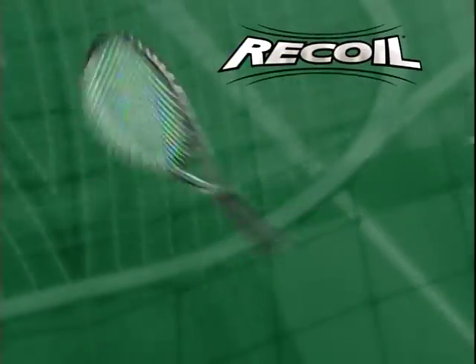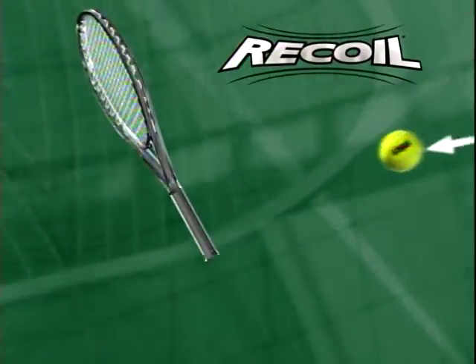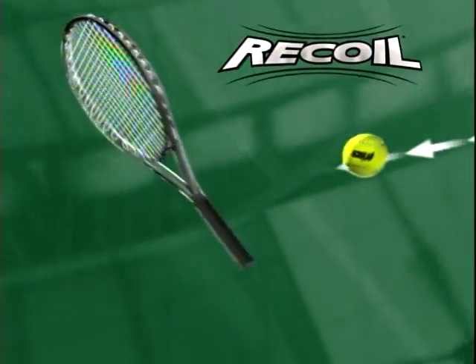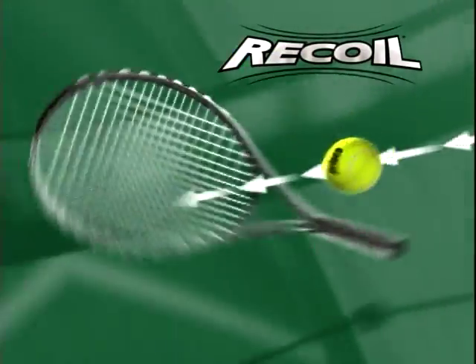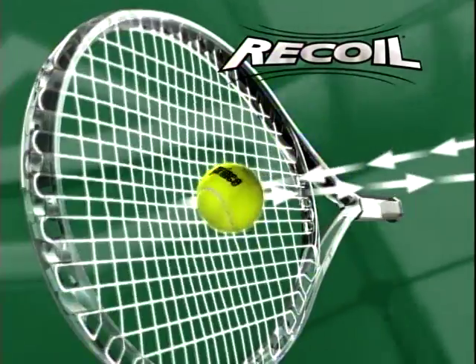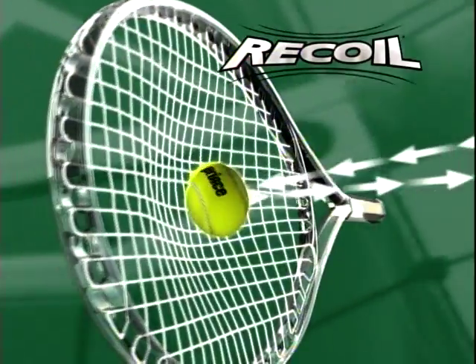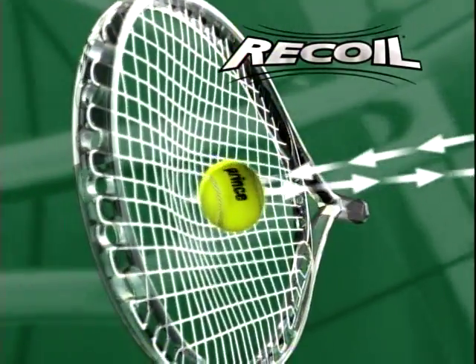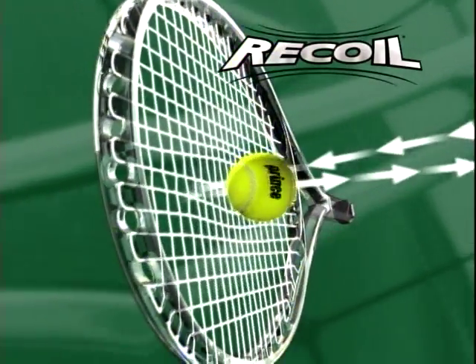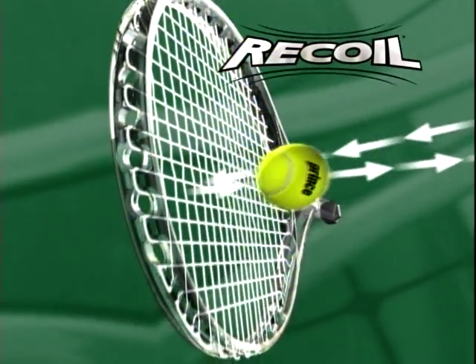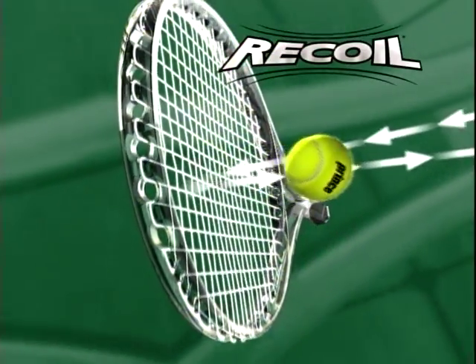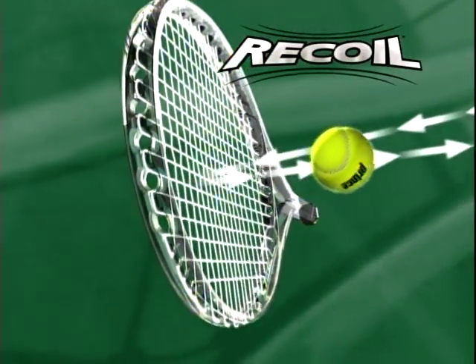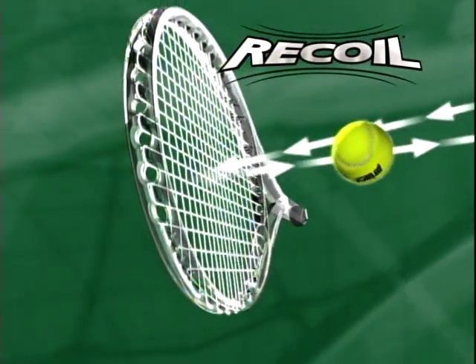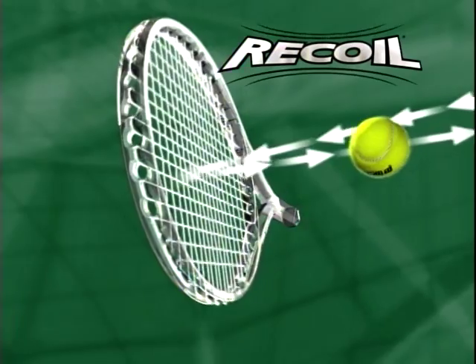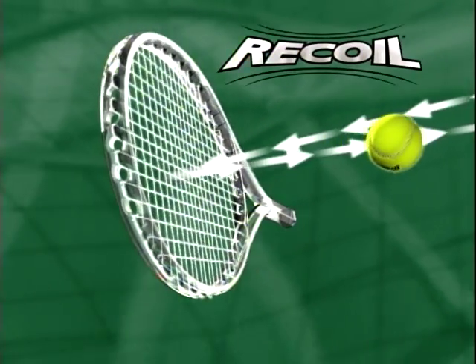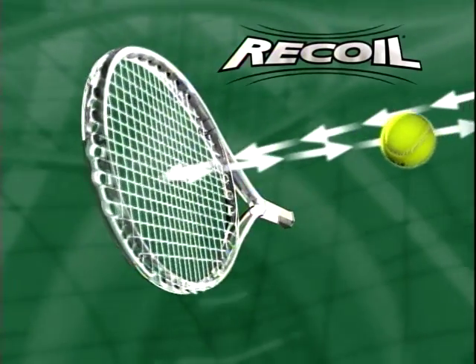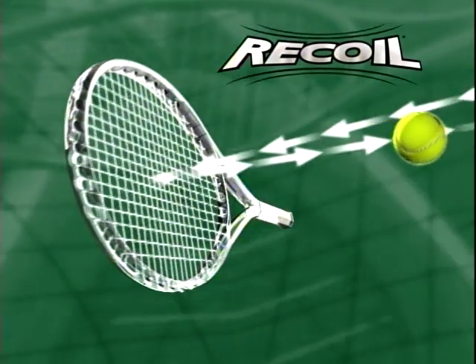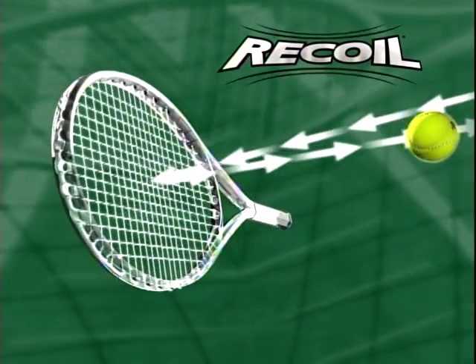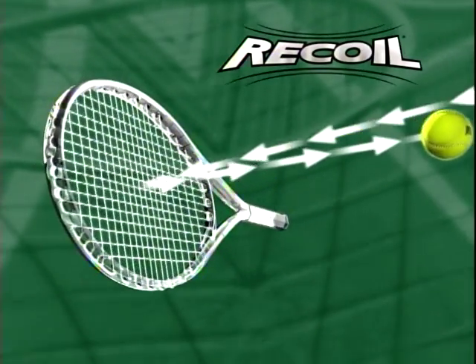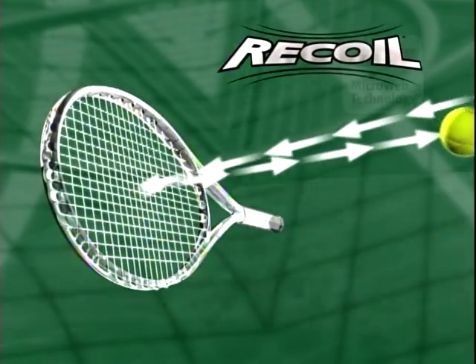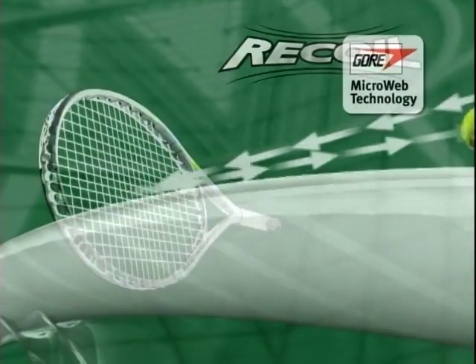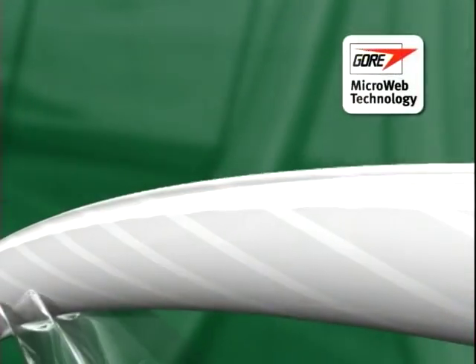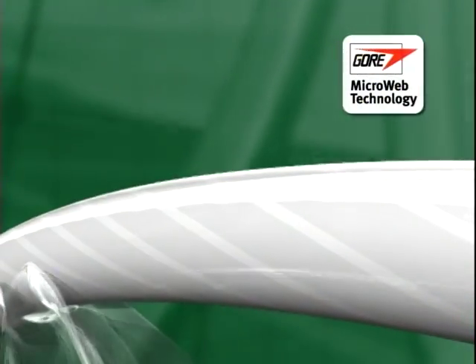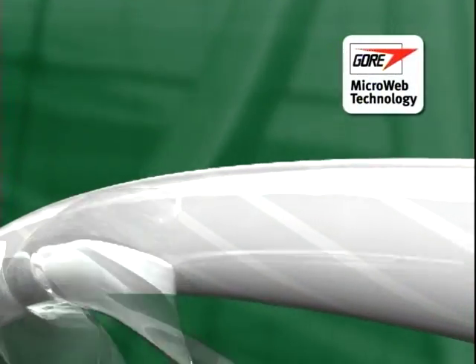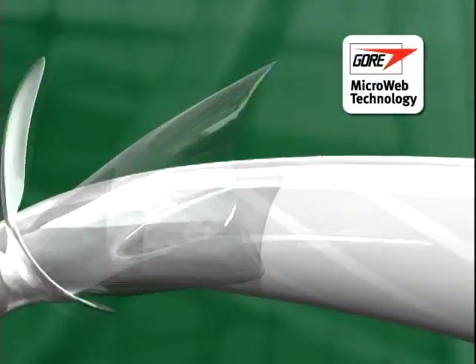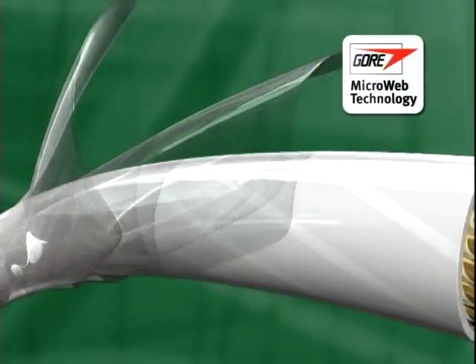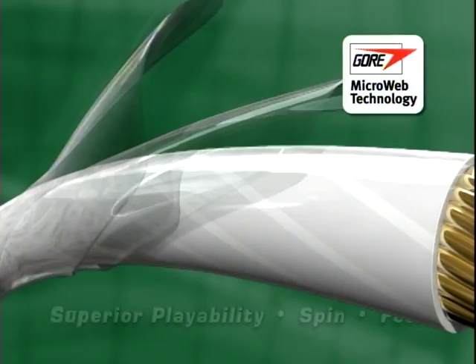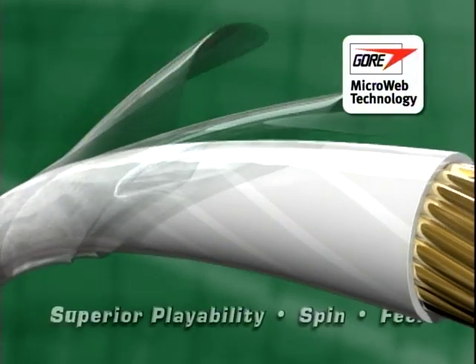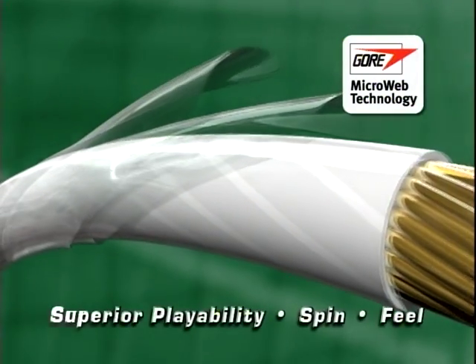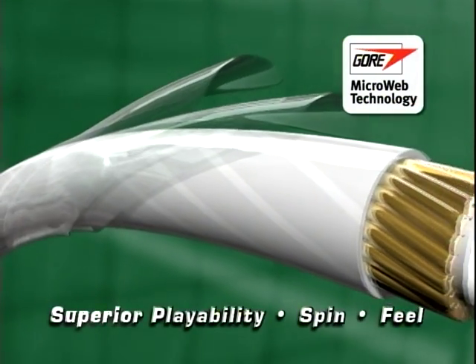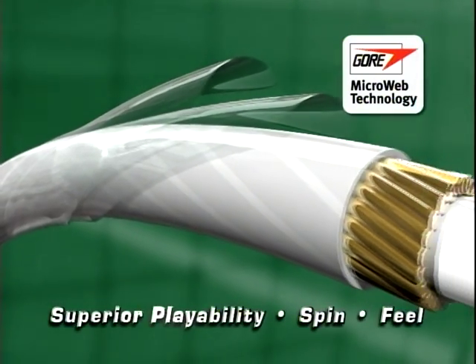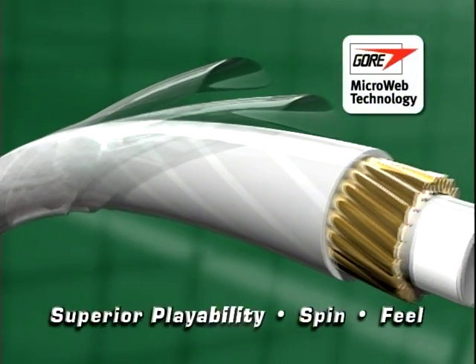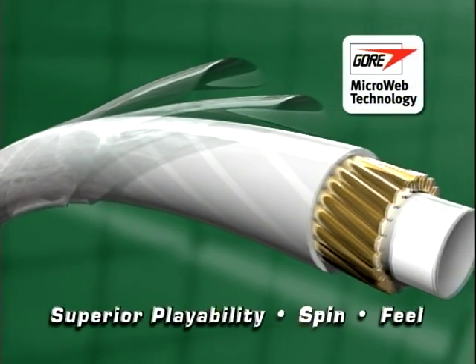Recoil's precise string realignment provides a consistent string bed for unparalleled control and accuracy with every swing. Its dynamic snap-back action and multi-layered construction provide superior playability, spin, and feel.